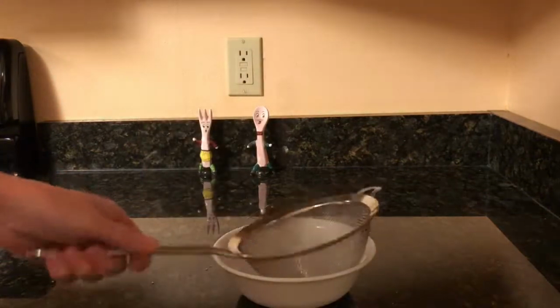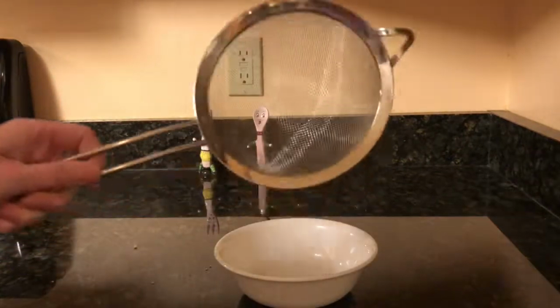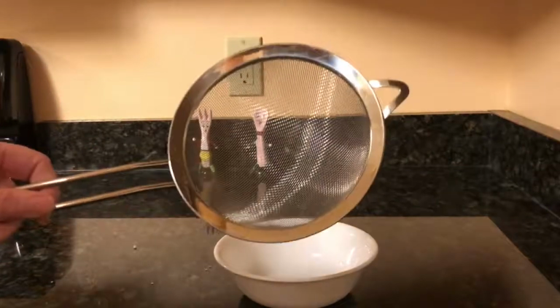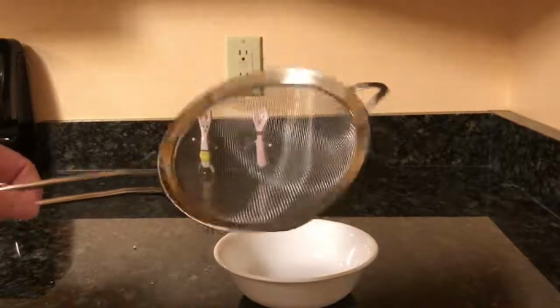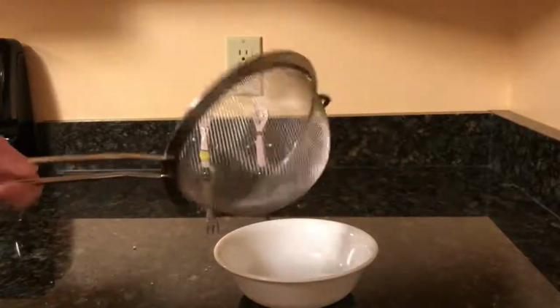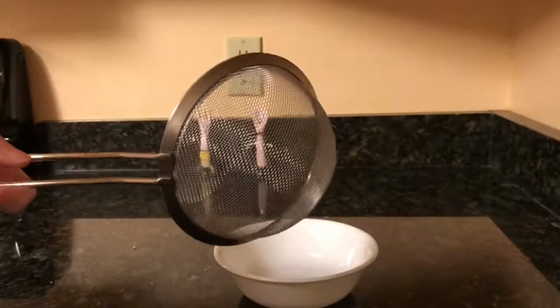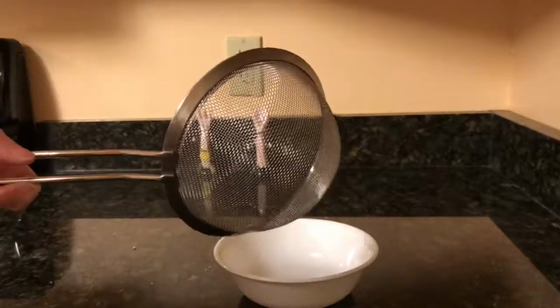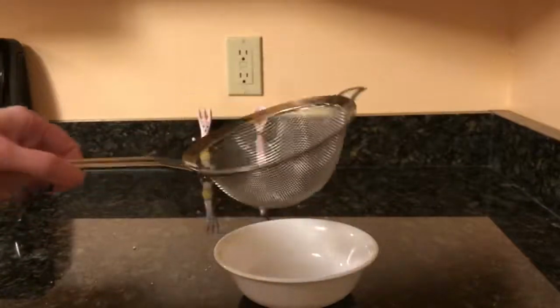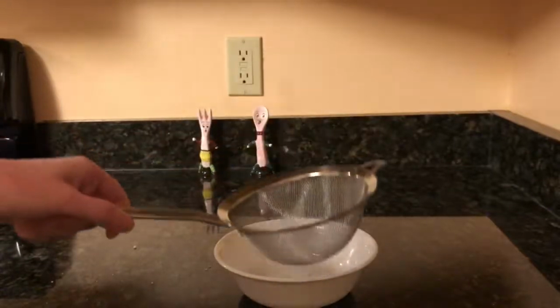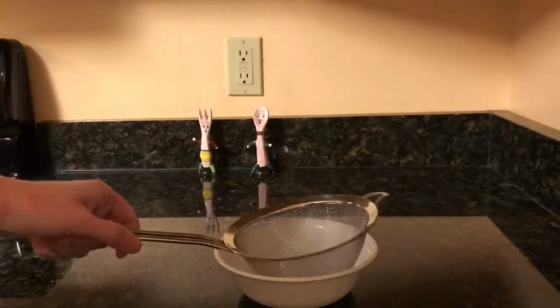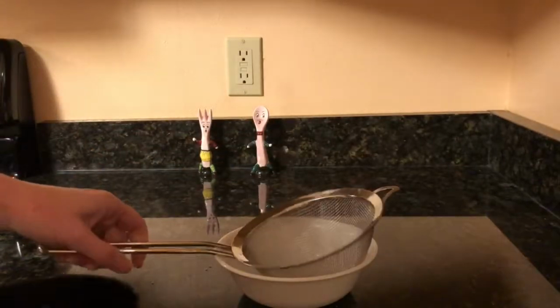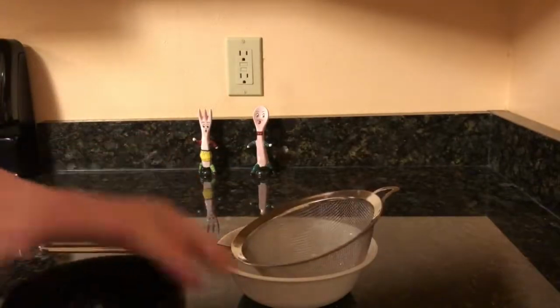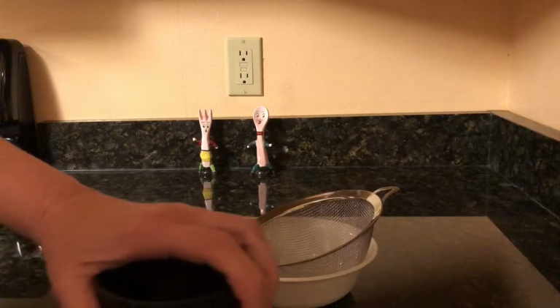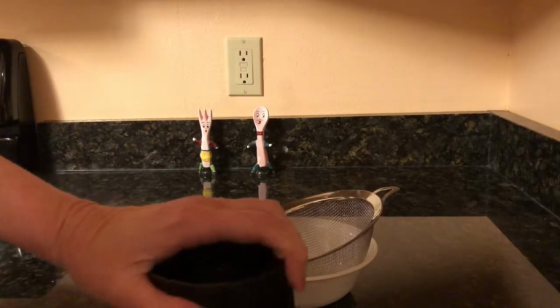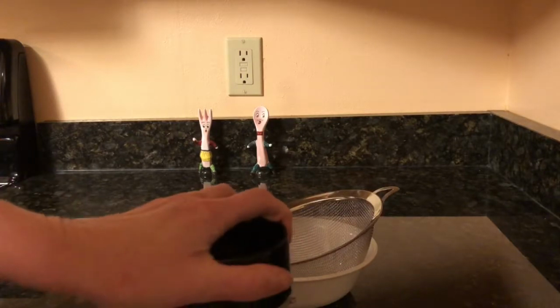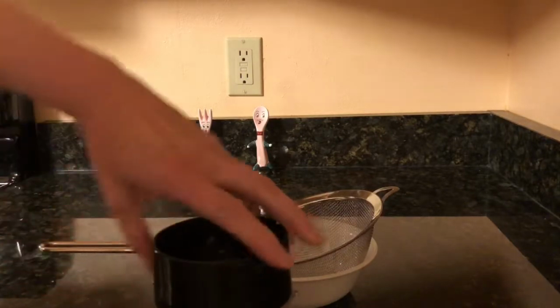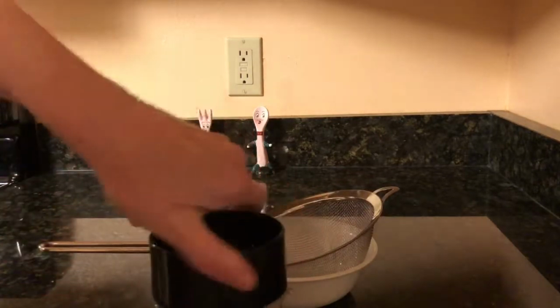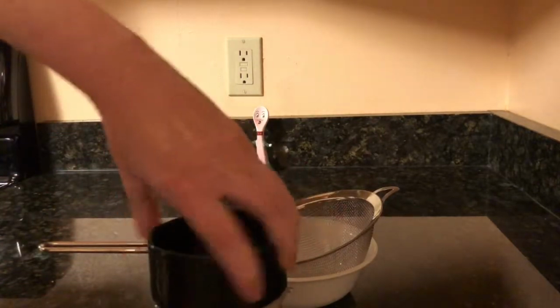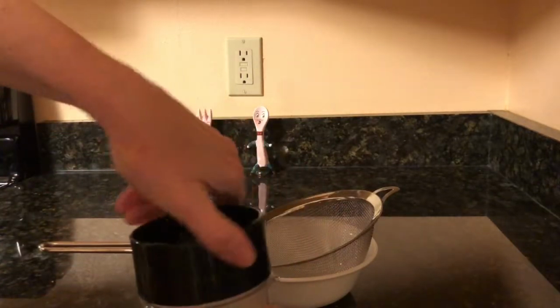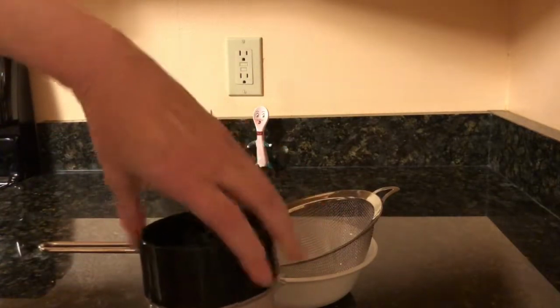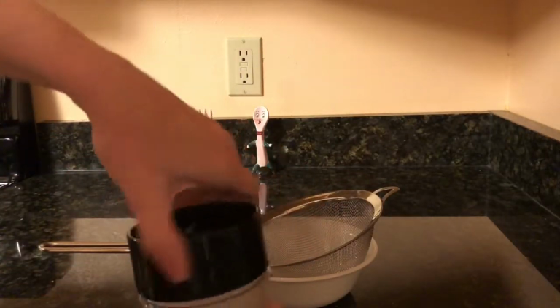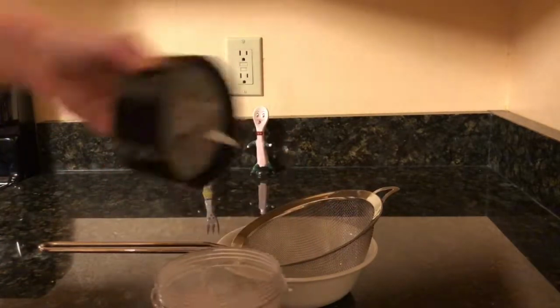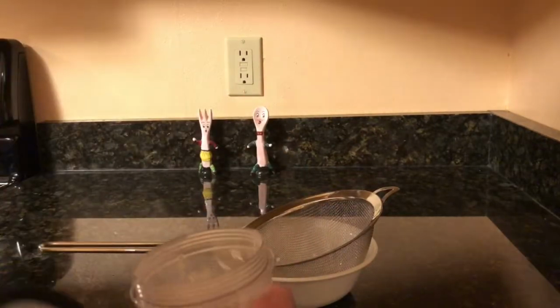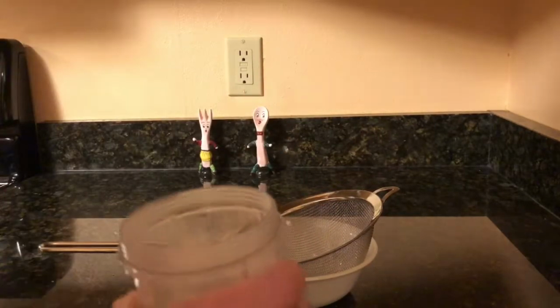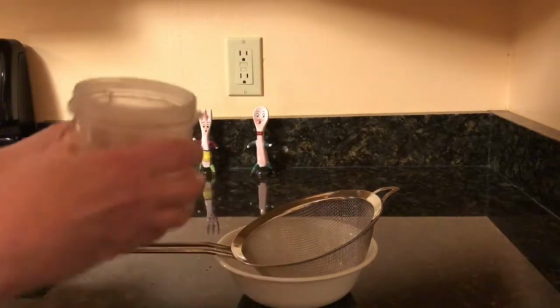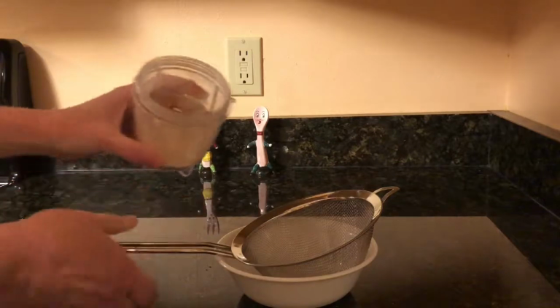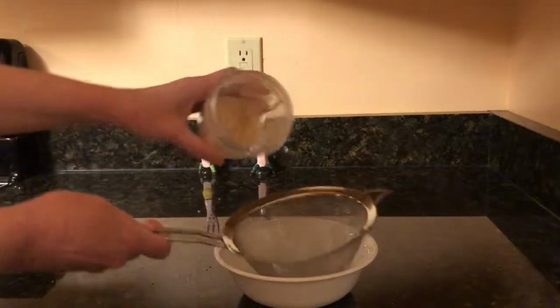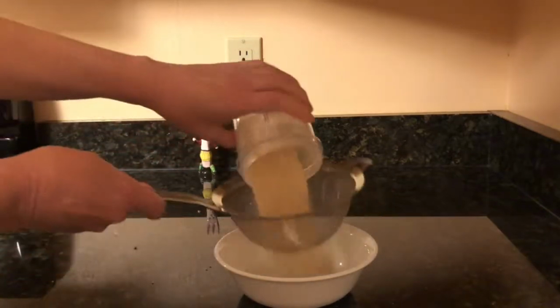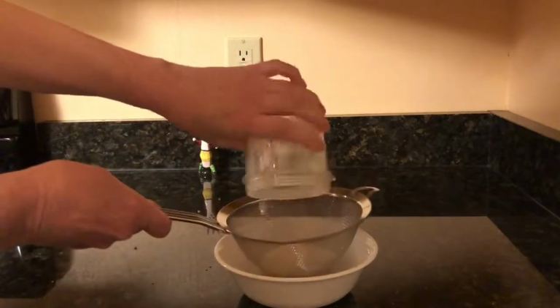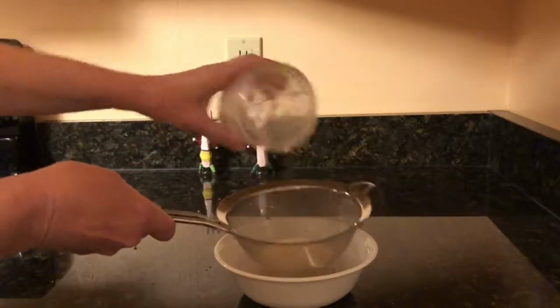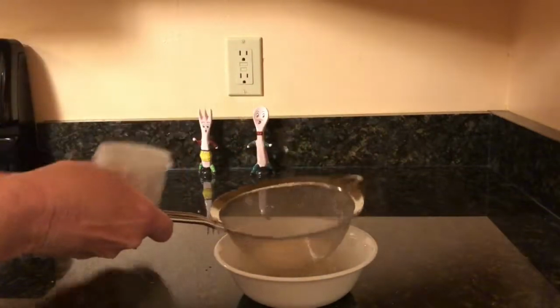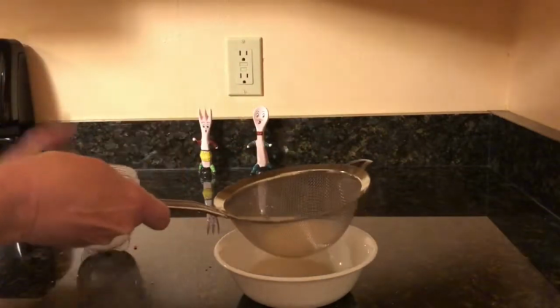Now it's time to finish up by sifting out some of the larger pieces. Just a side note — those pieces that remain in the sifter are candy. Don't throw those away; they're really good.